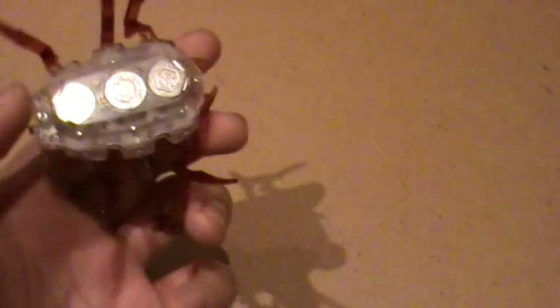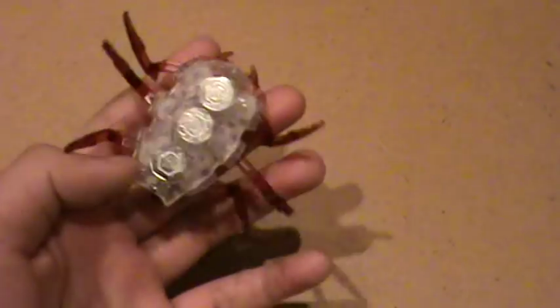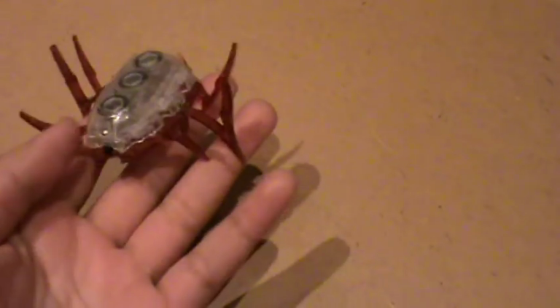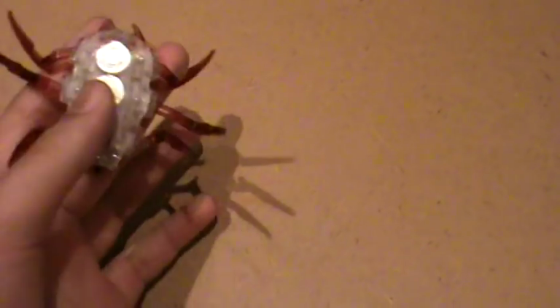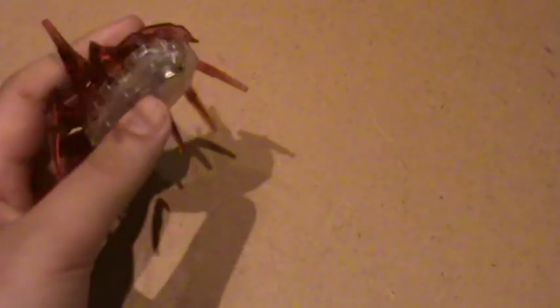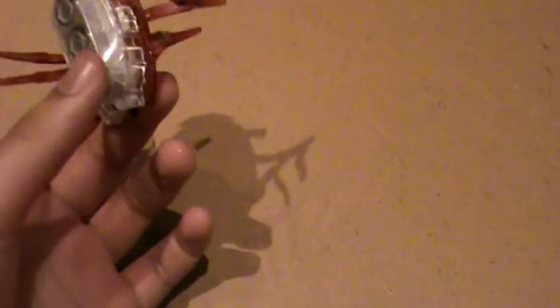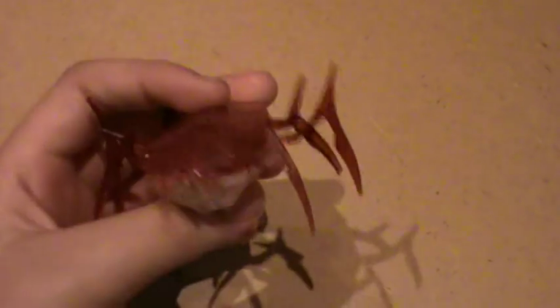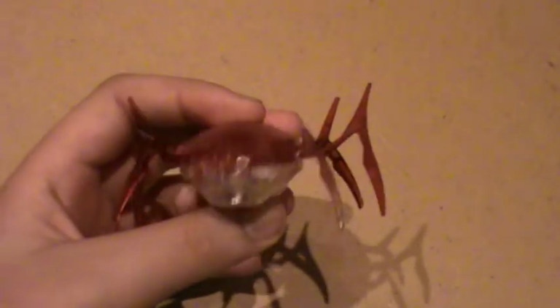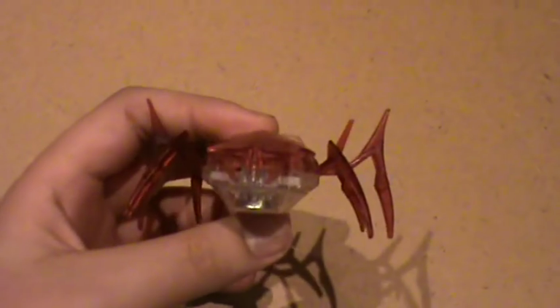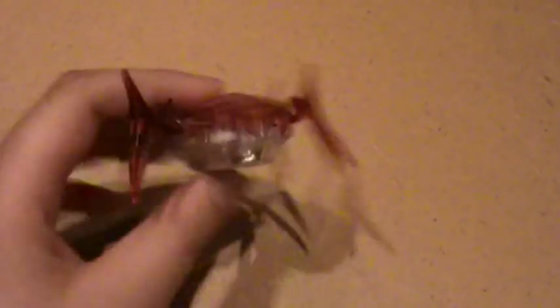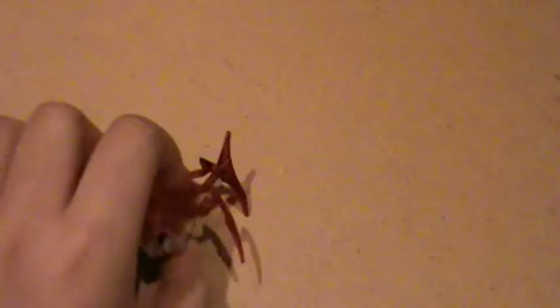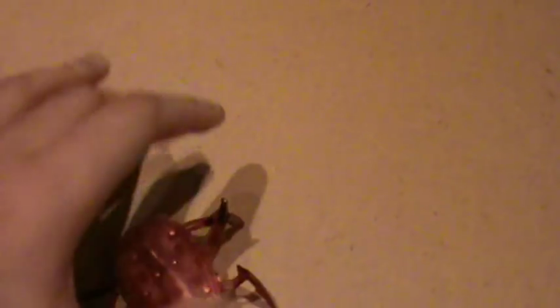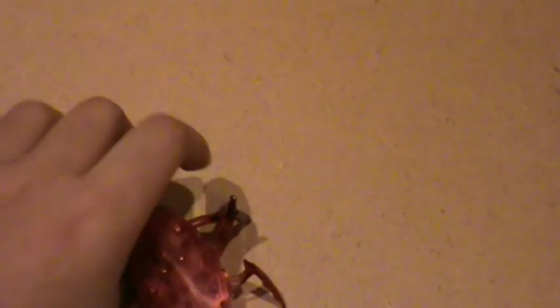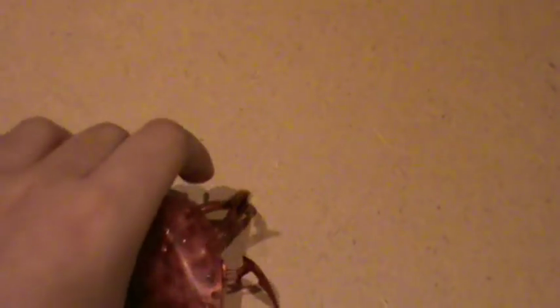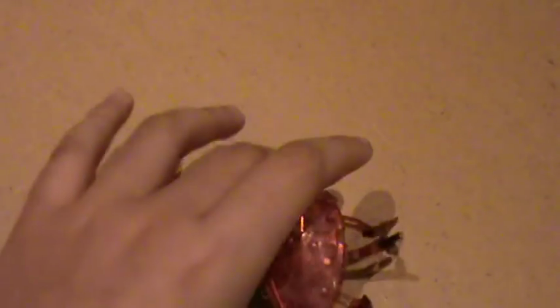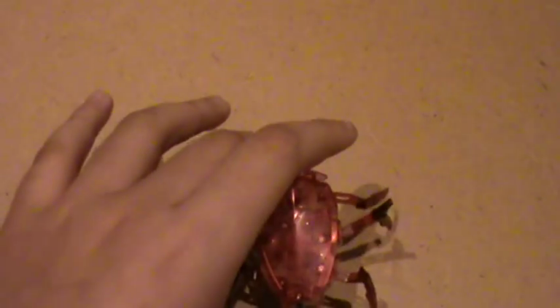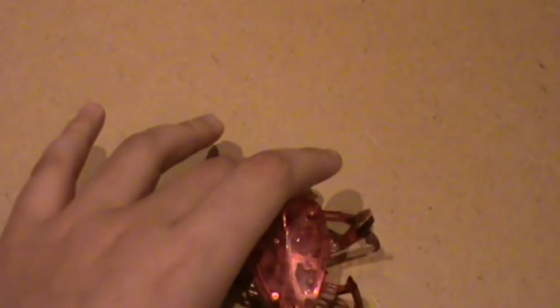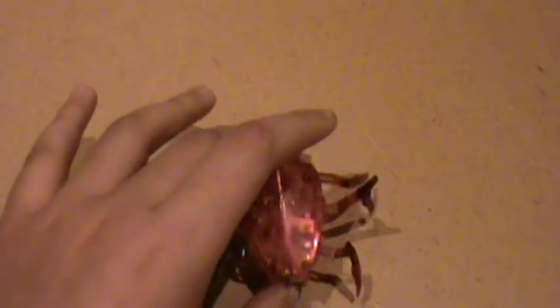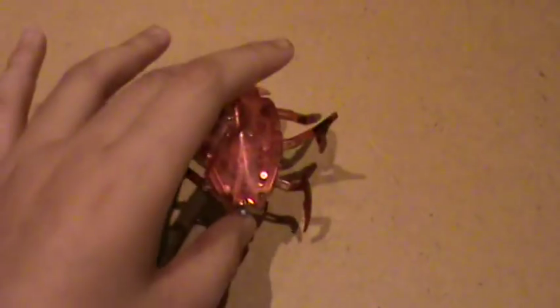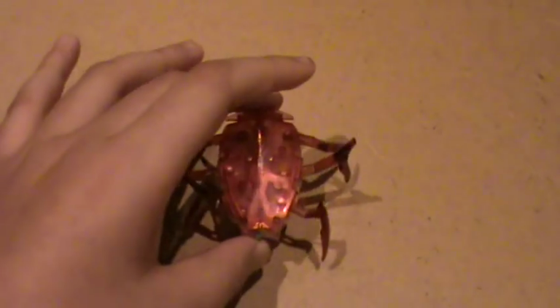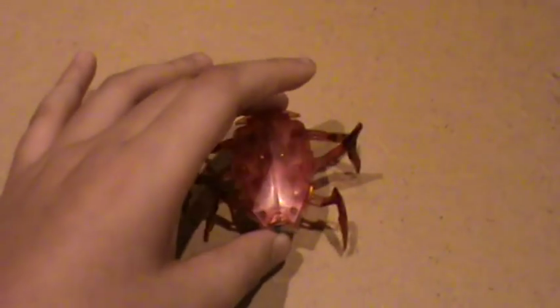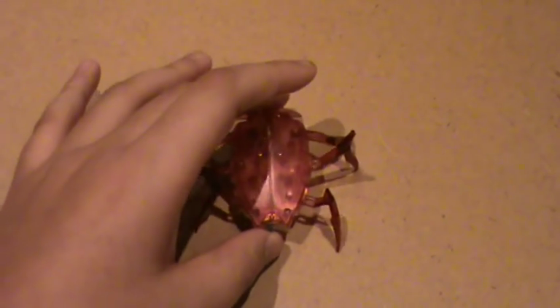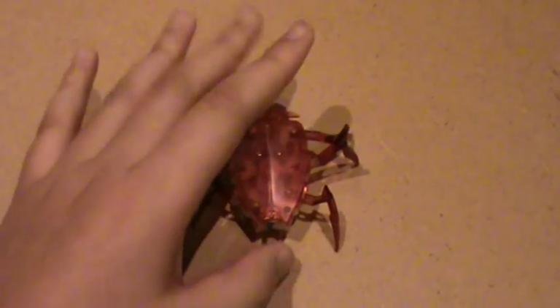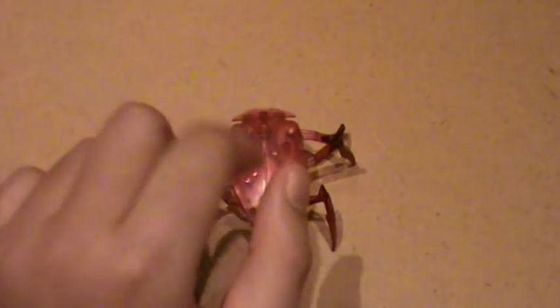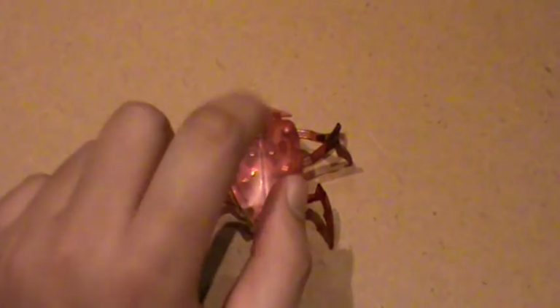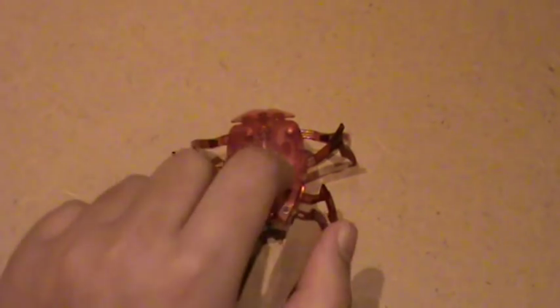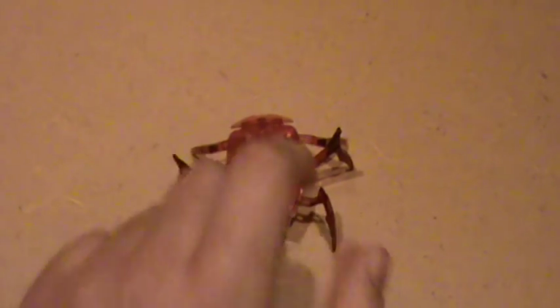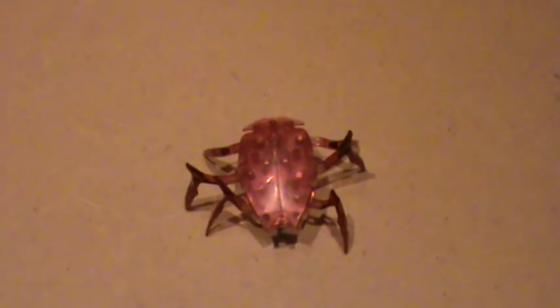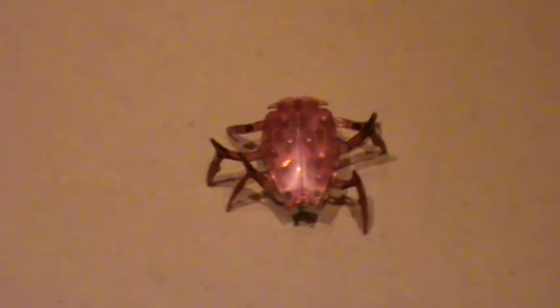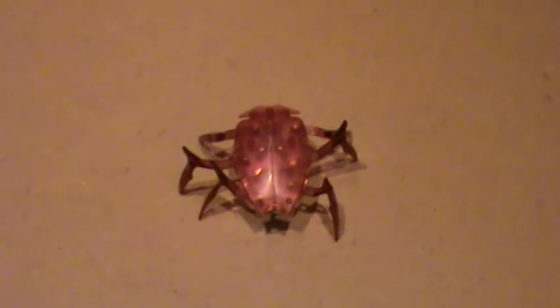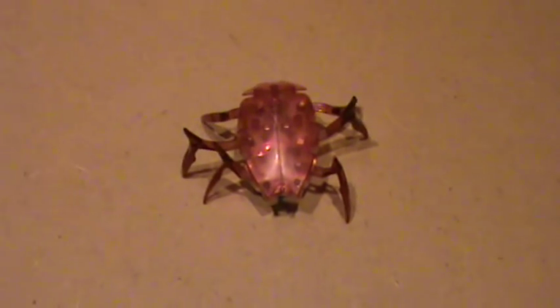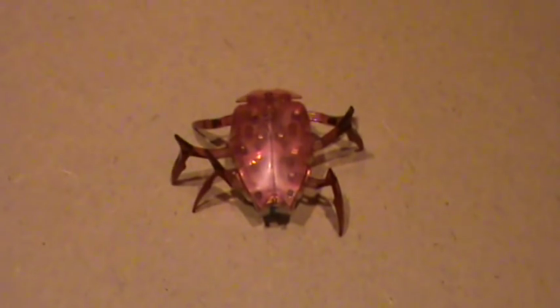I hope you liked the review of the Hexbug Scarab. Please check out my other videos — I'm new to YouTube and I've been making a lot of videos recently. Thank you for watching and goodbye.